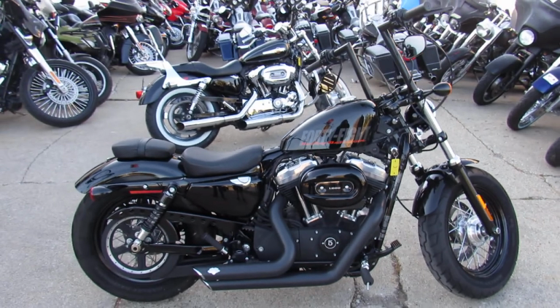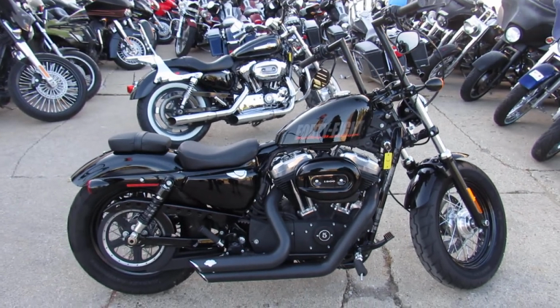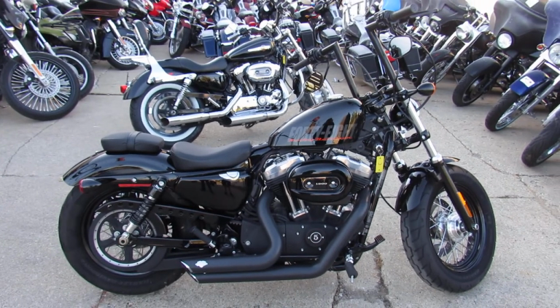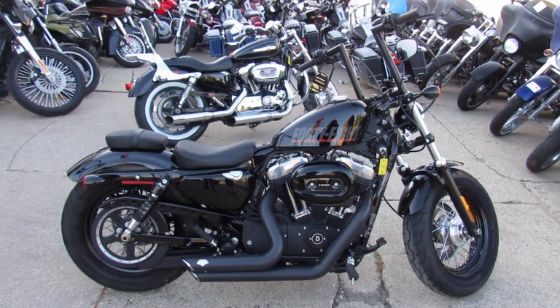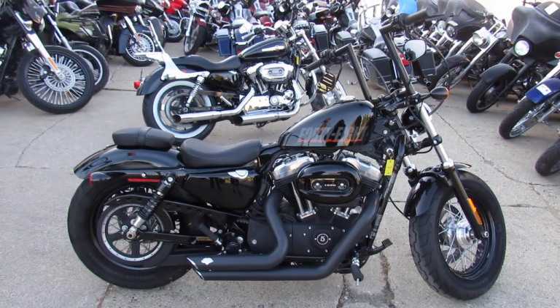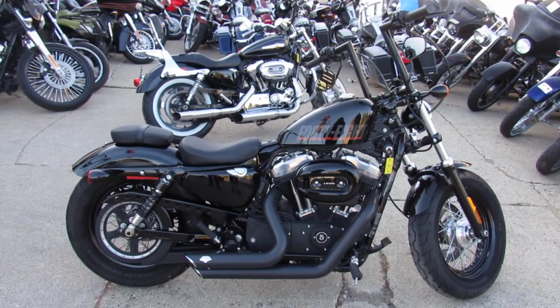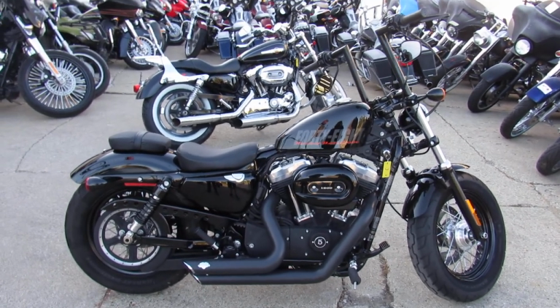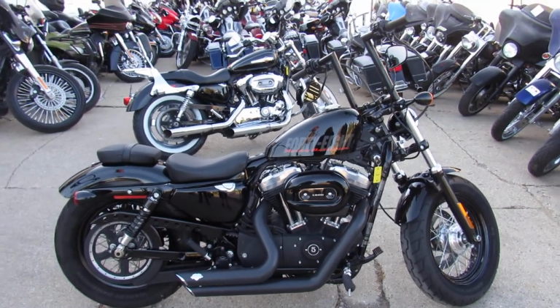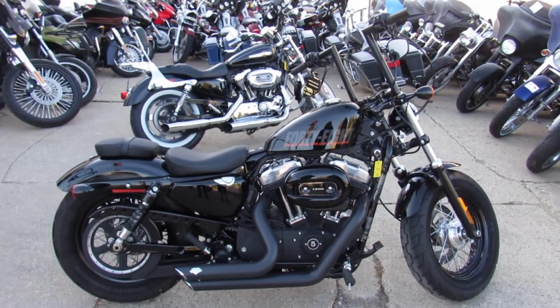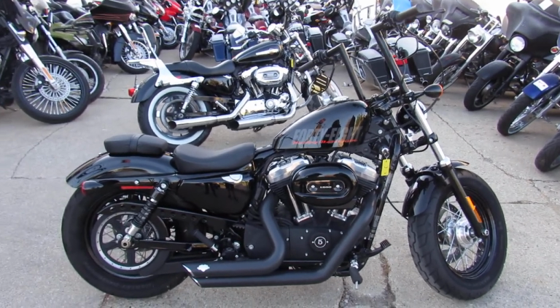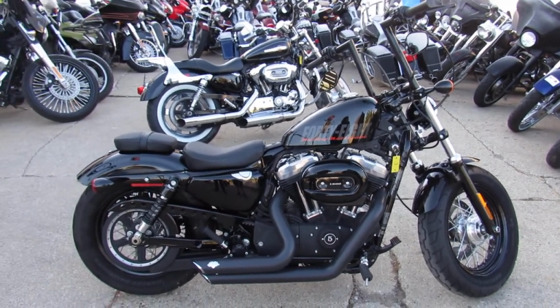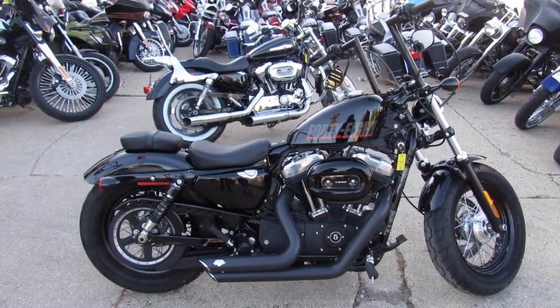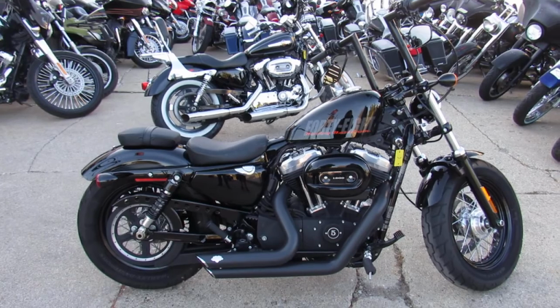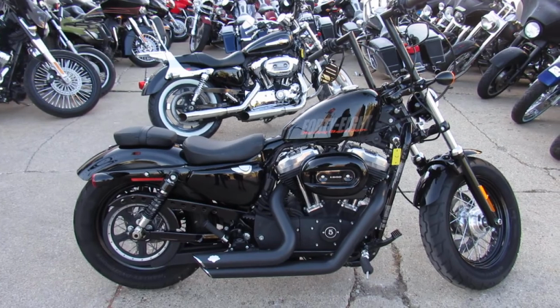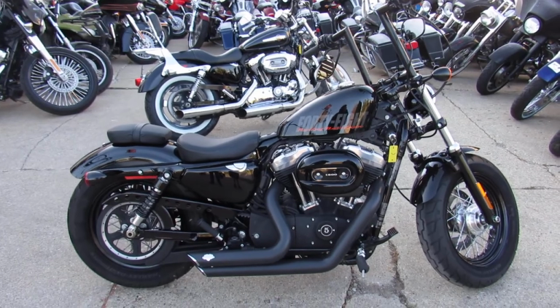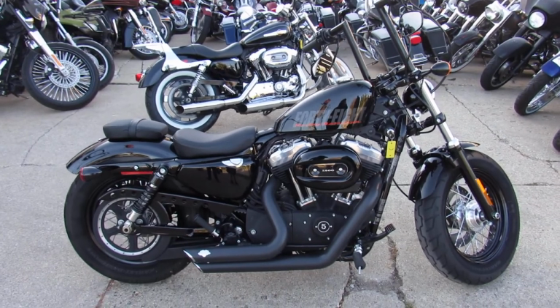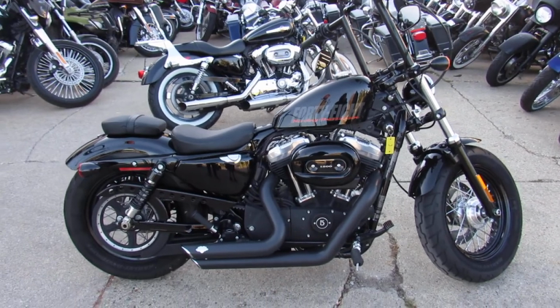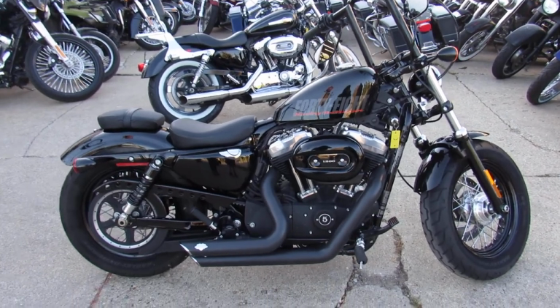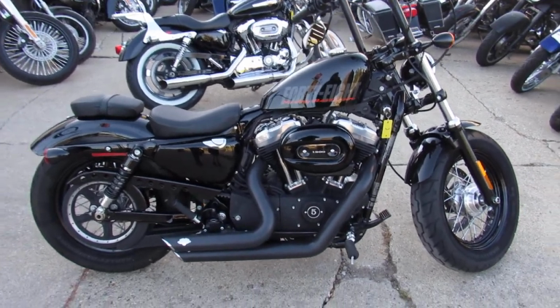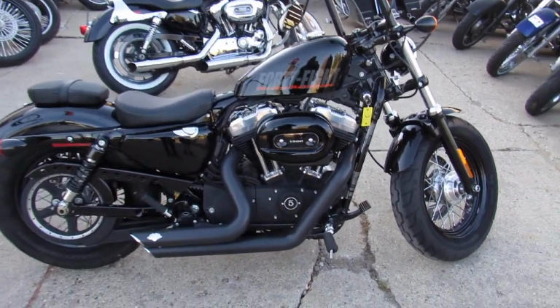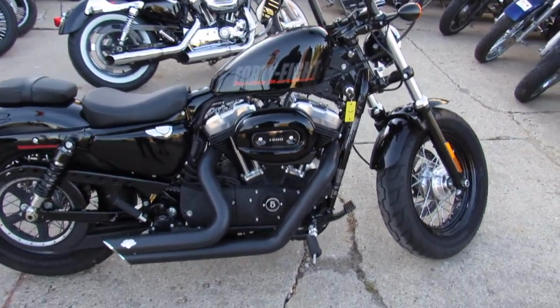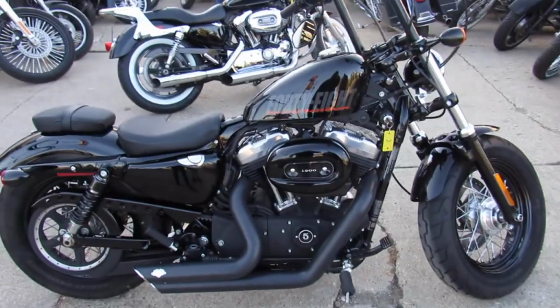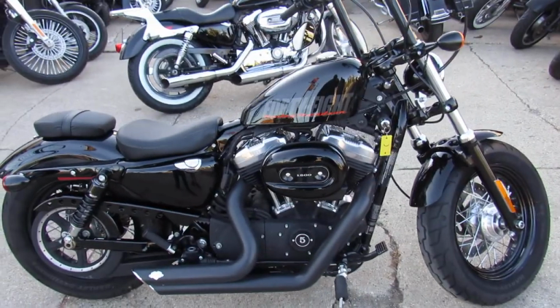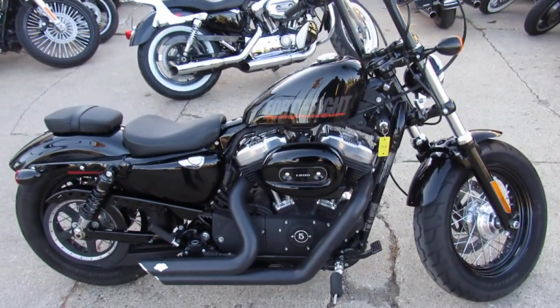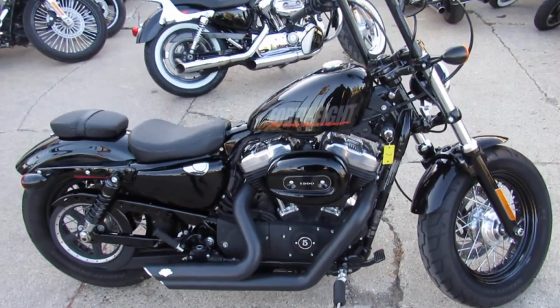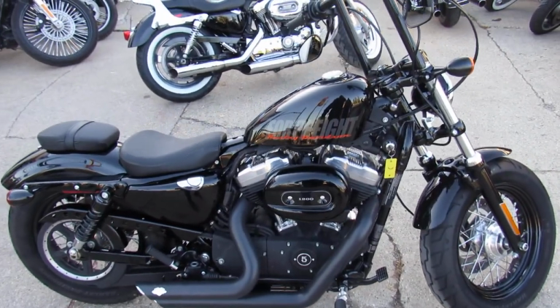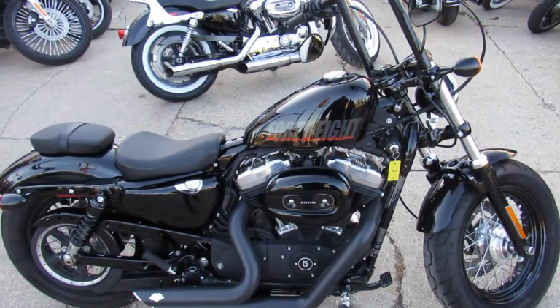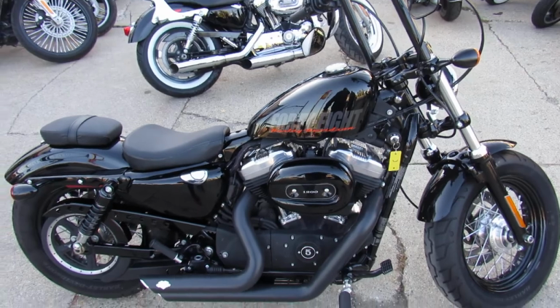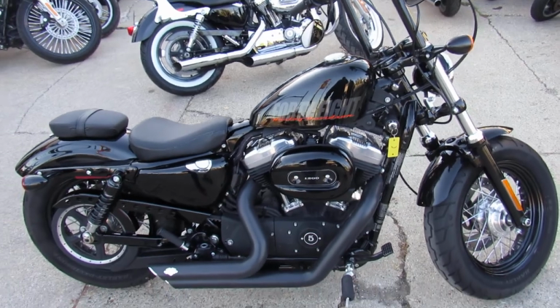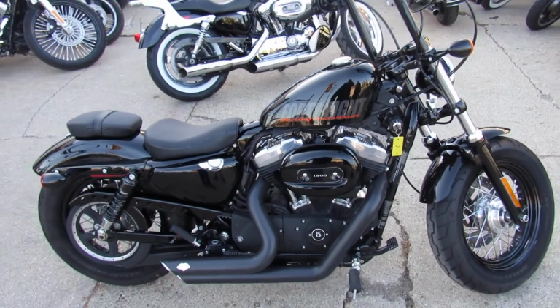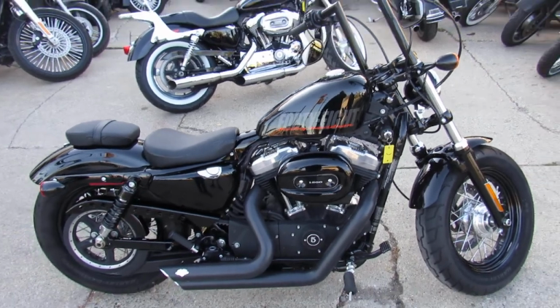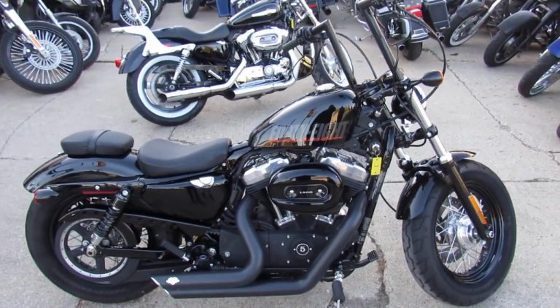Hey guys, it's Andrew and Aaron at Approval Powersports here doing some videos on the used Harleys we got in stock. Over 400 of them here in the showroom. Guaranteed financing, leasing programs, layaway programs, and your trades are always welcome.